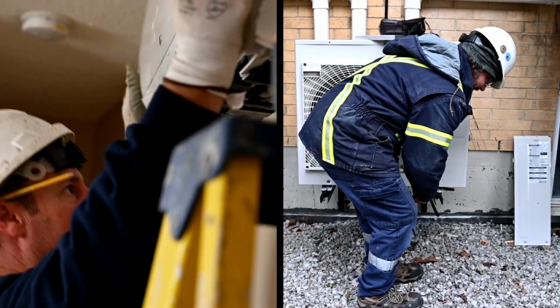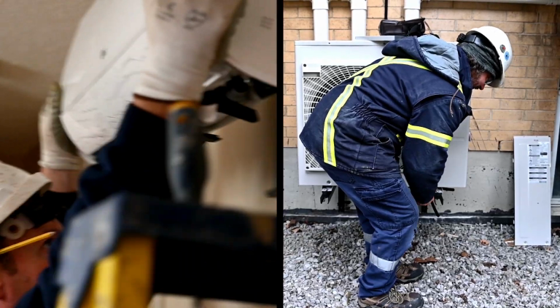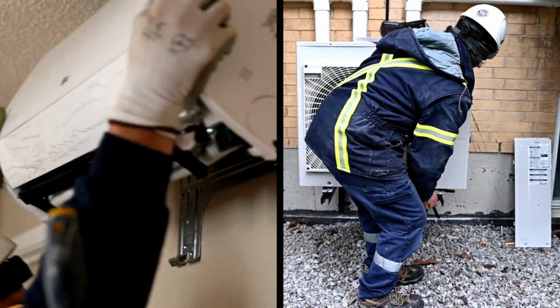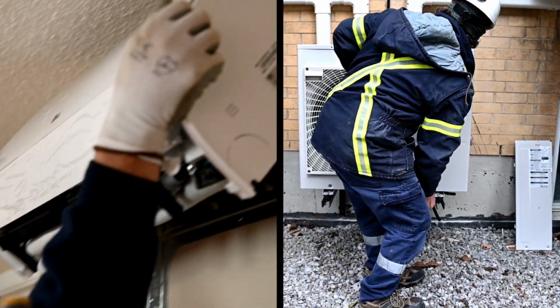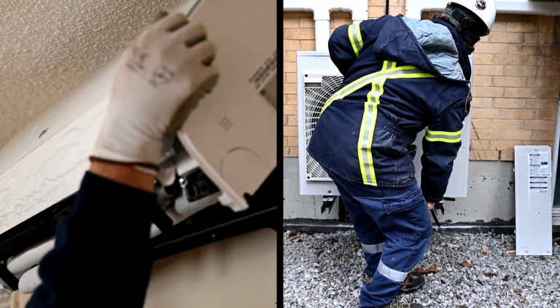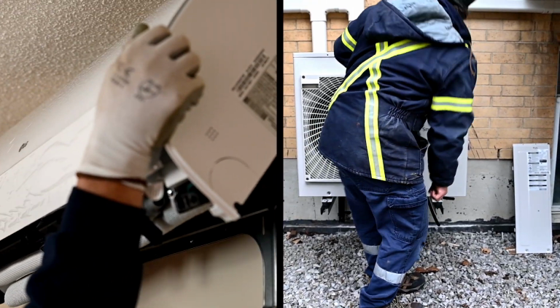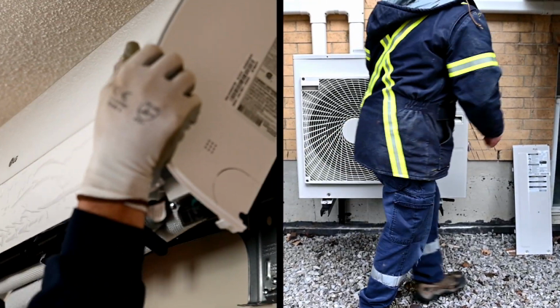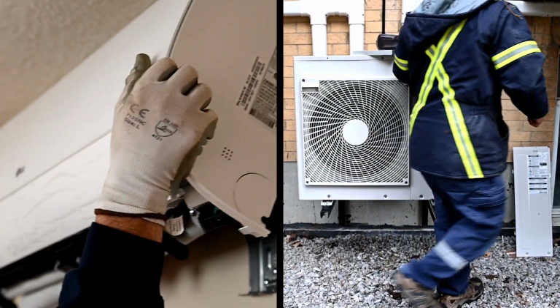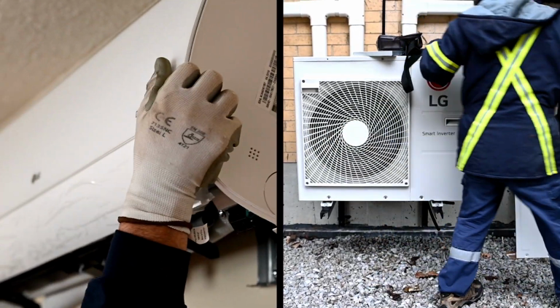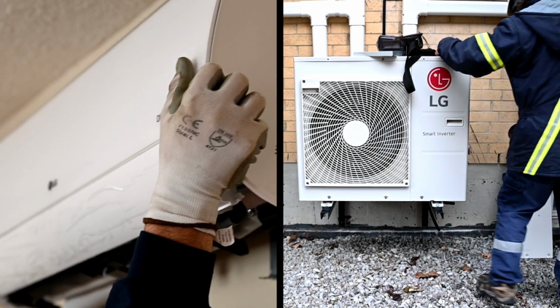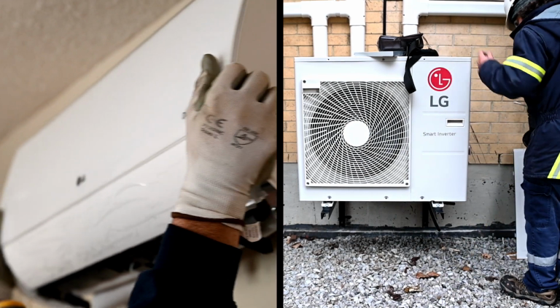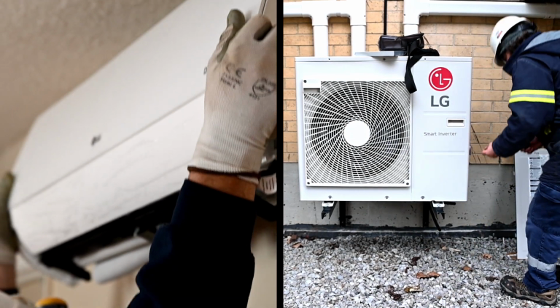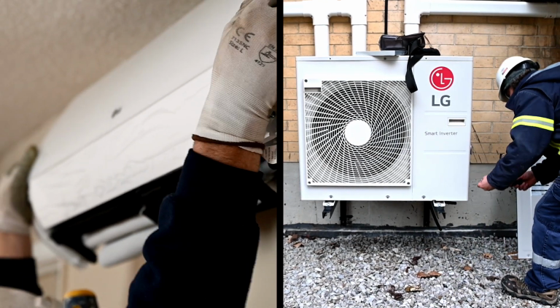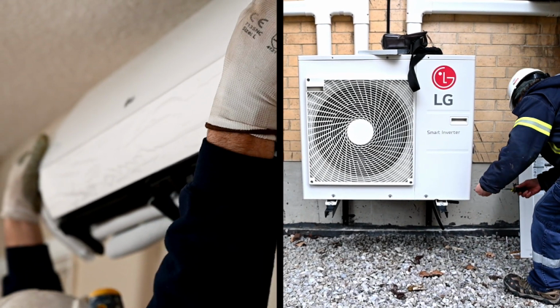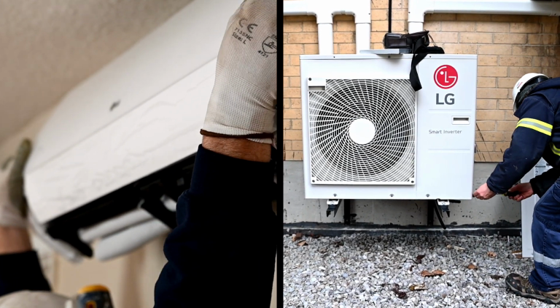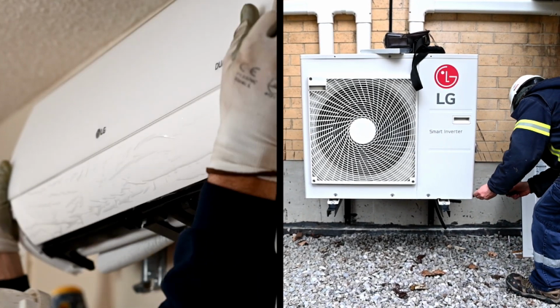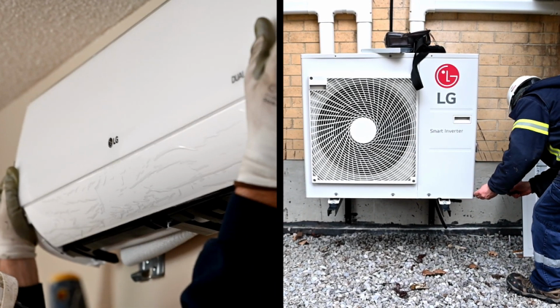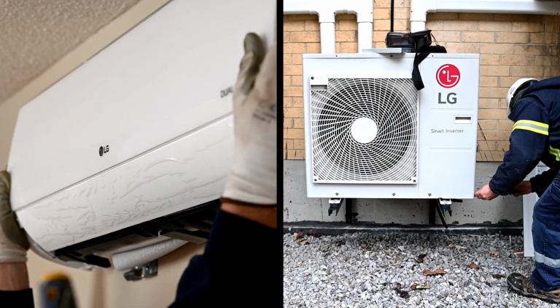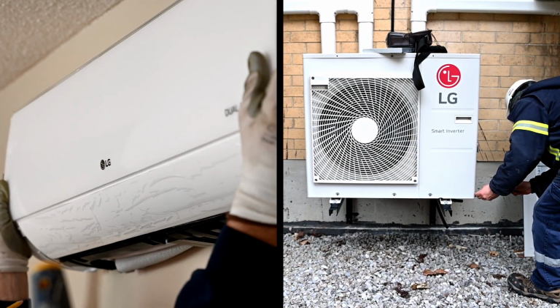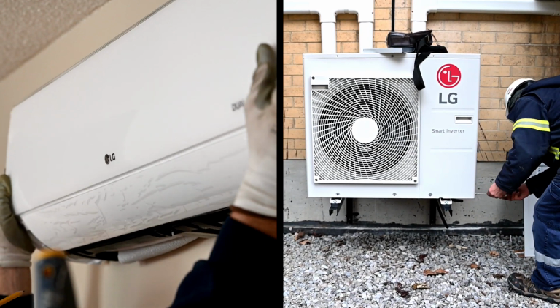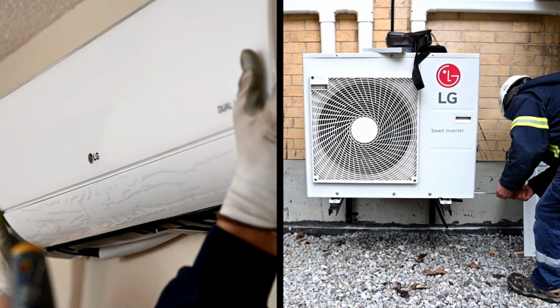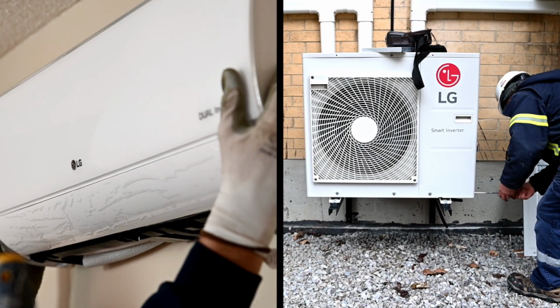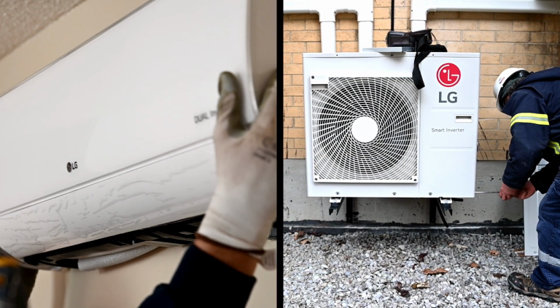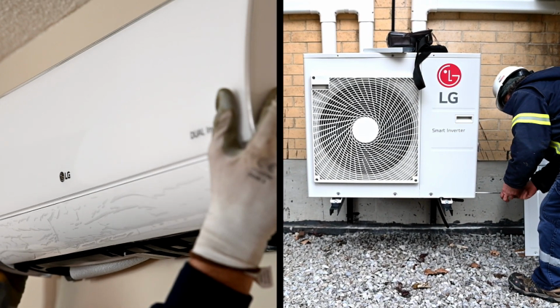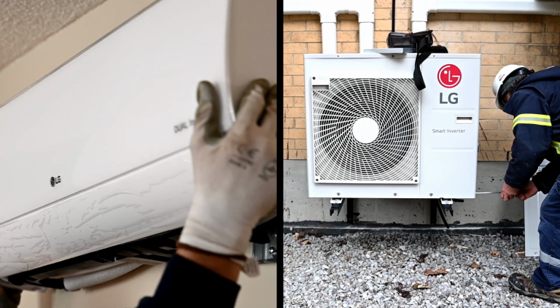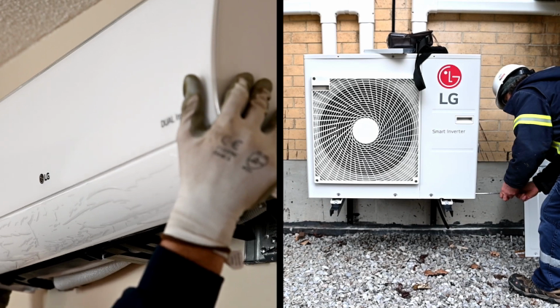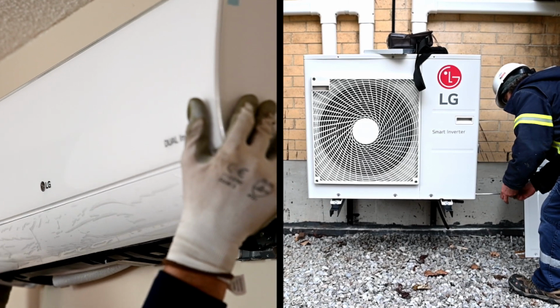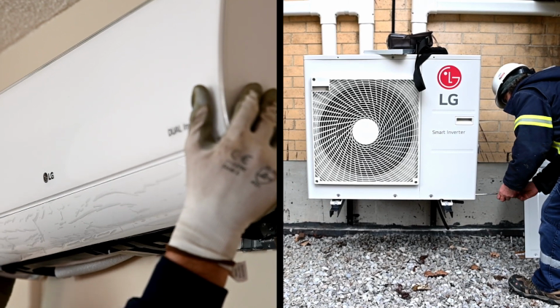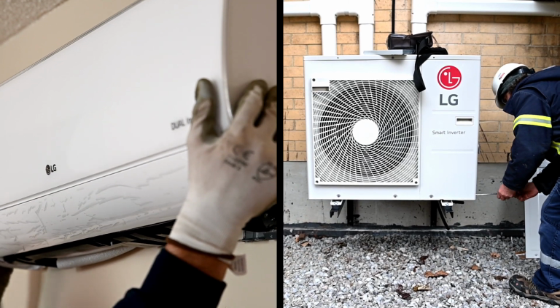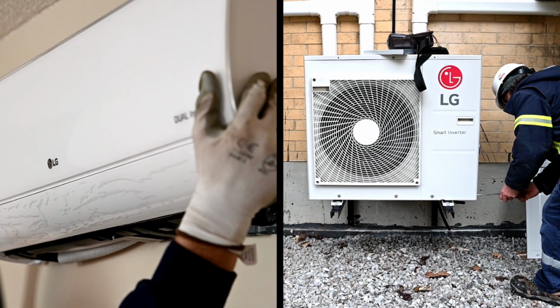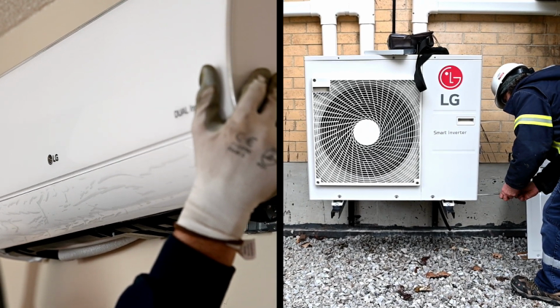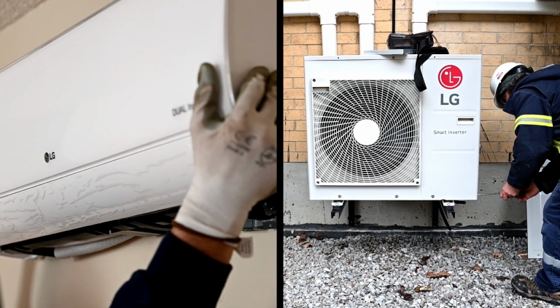When we installed the indoor and outdoor units, it took only a few hours per home. Heat pumps can be installed while residents are home and while keeping the existing heating system in place, which means that this work can be done in all seasons.